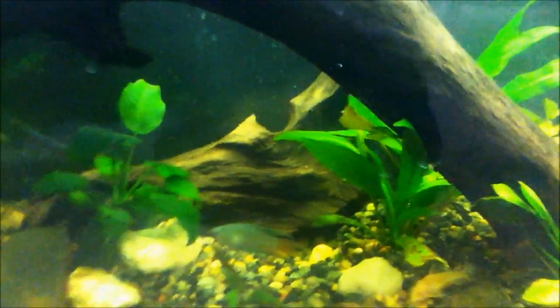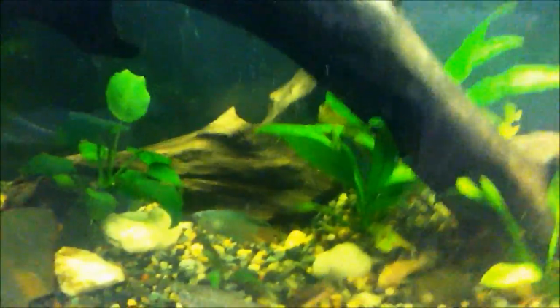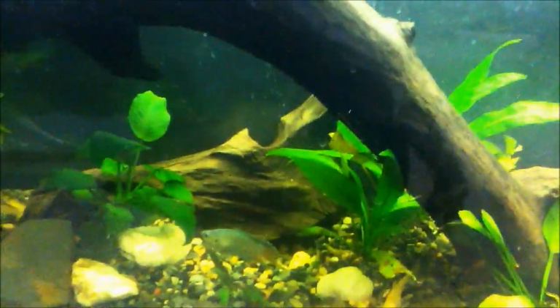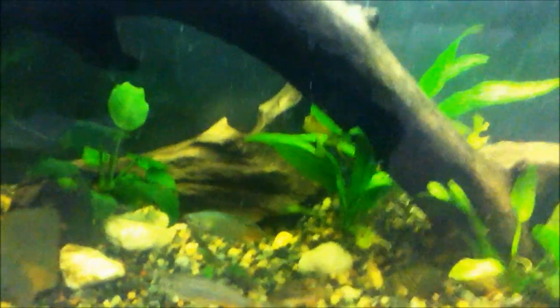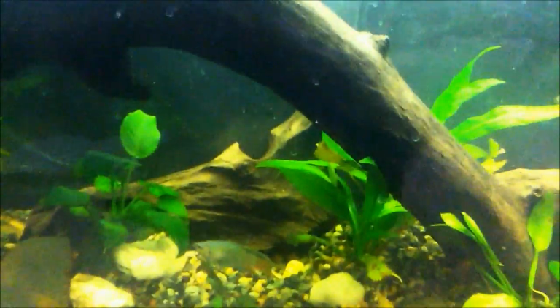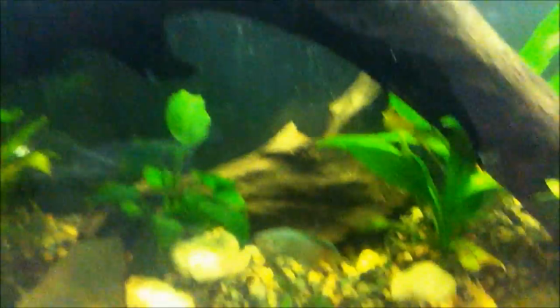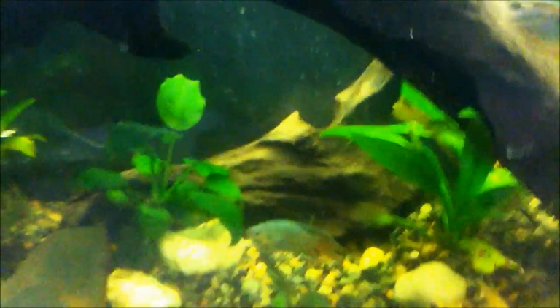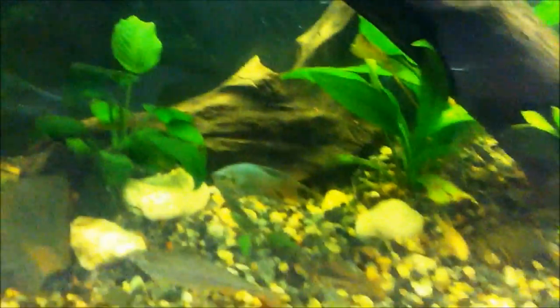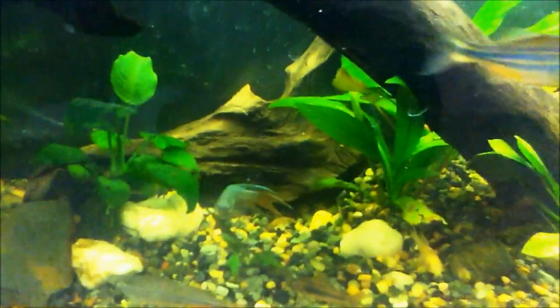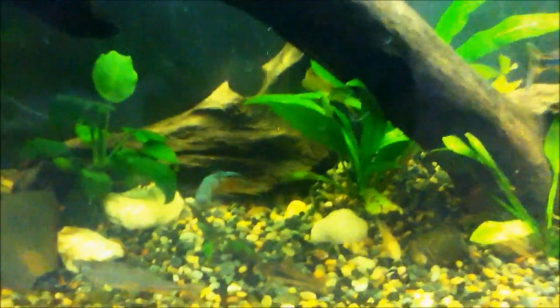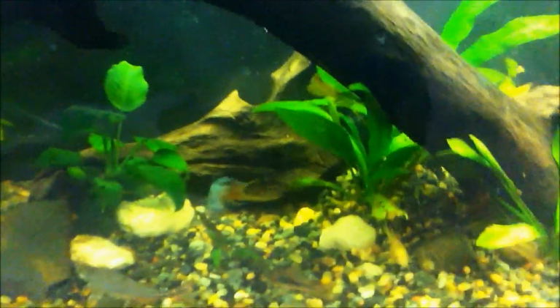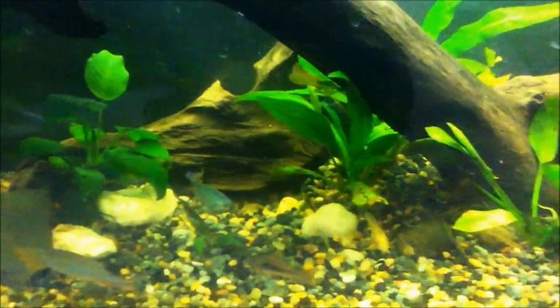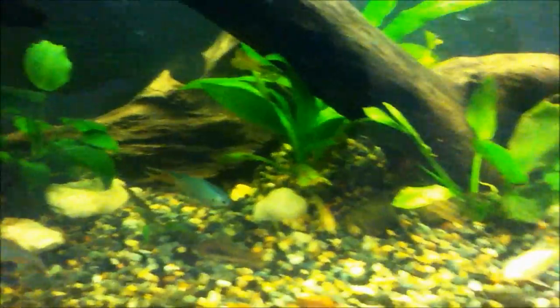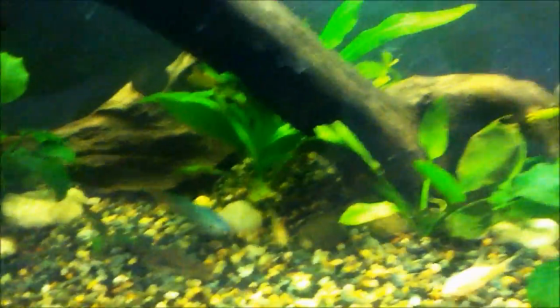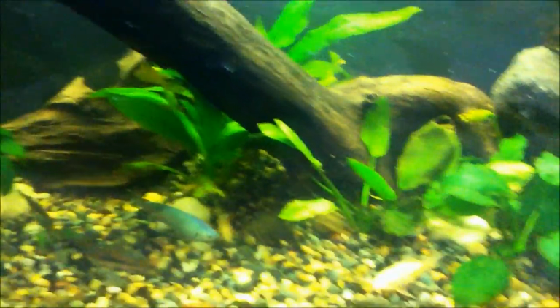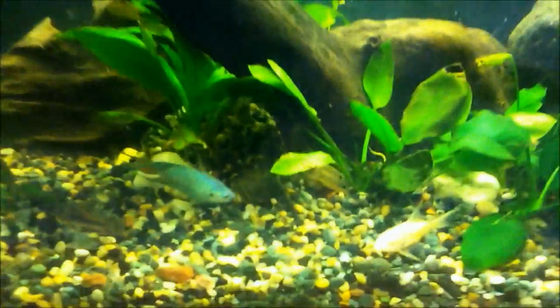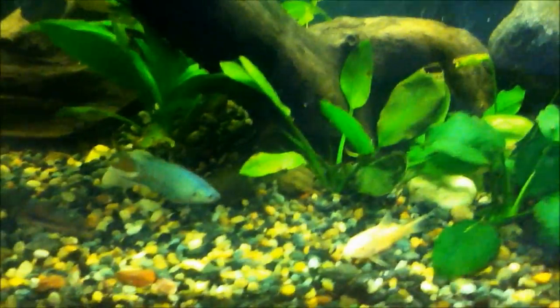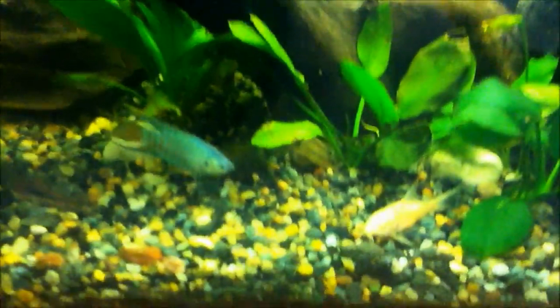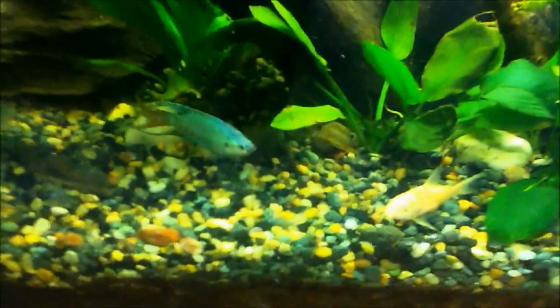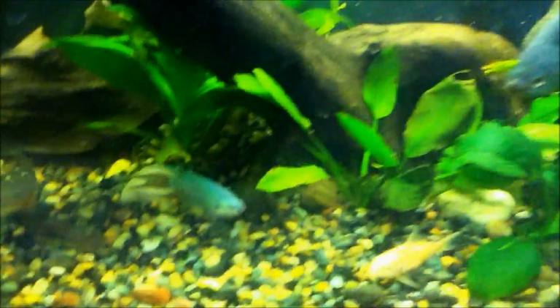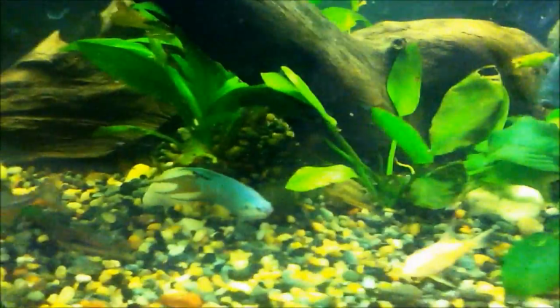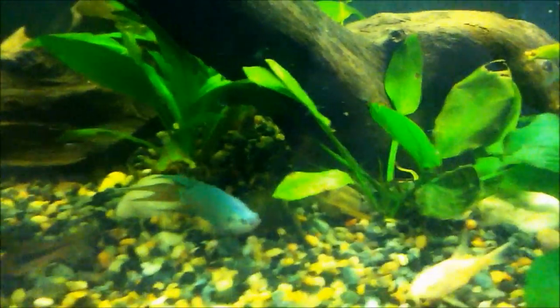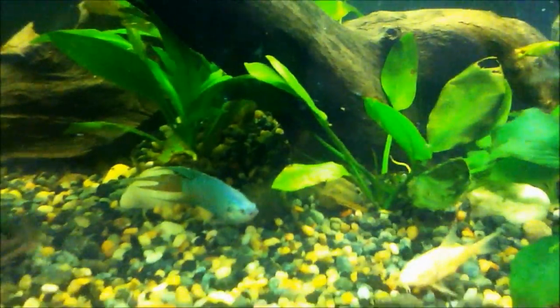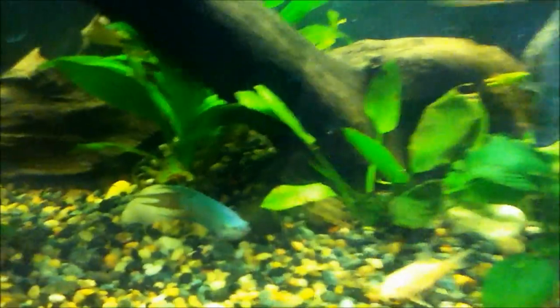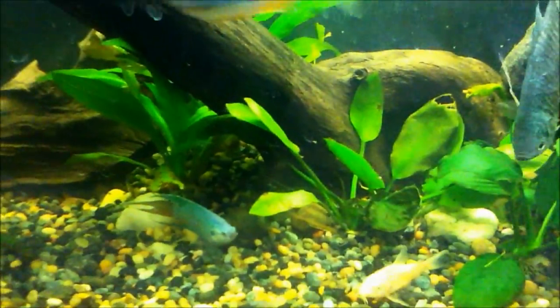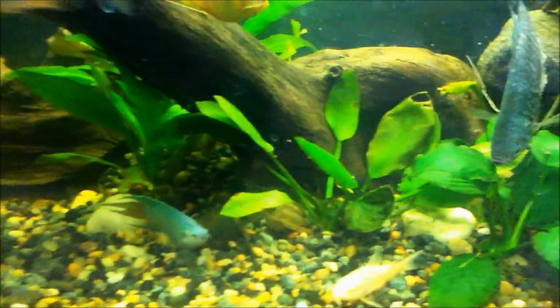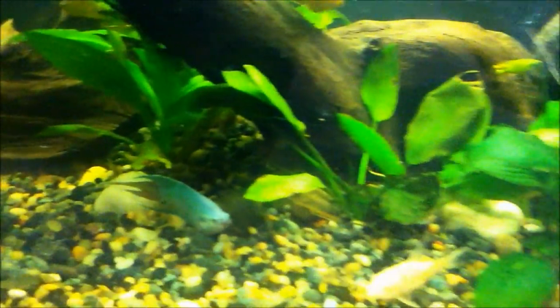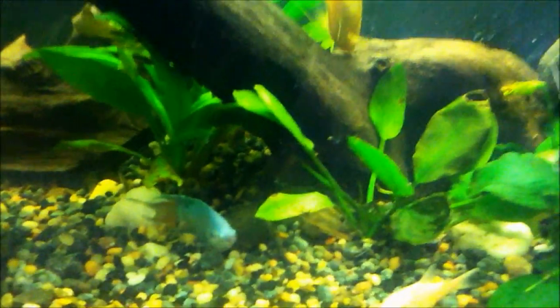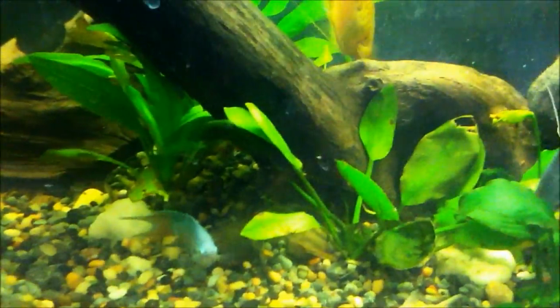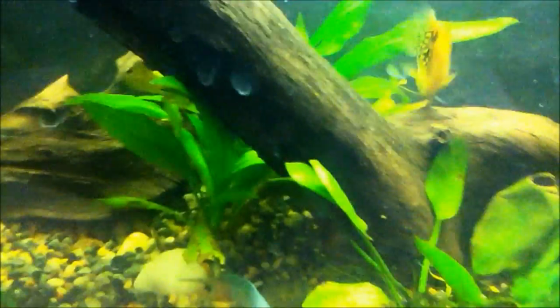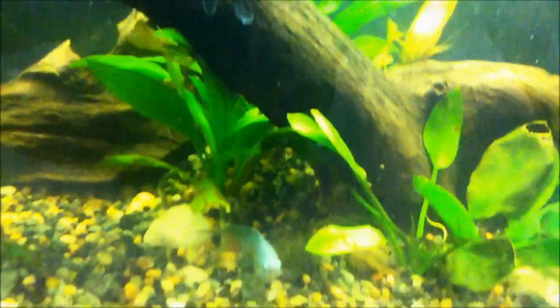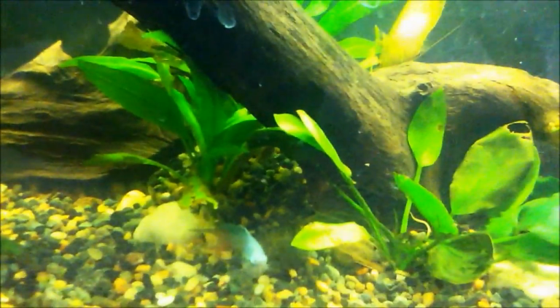As for feeding, they eat pretty much anything — pellets, shrimp pellets, small cichlid pellets, flakes. But beware: they're mostly carnivores, so you need to keep their diet high in protein, or else their bodies will suffer.